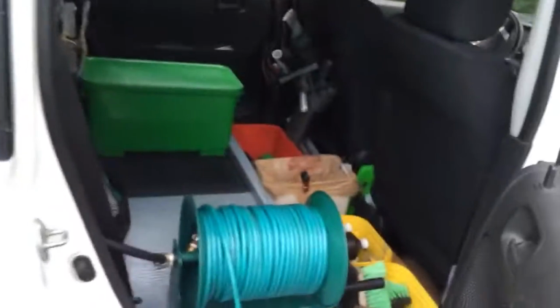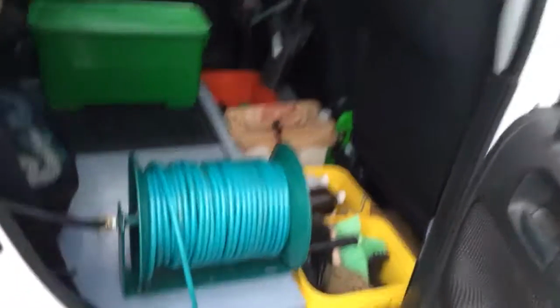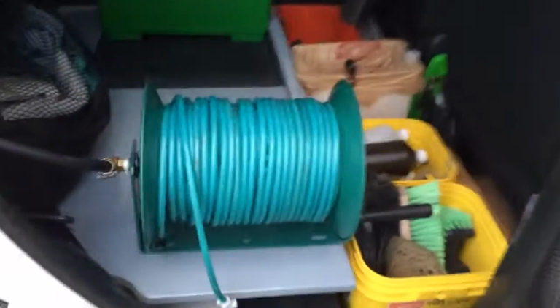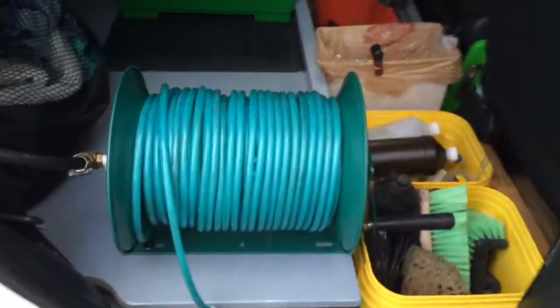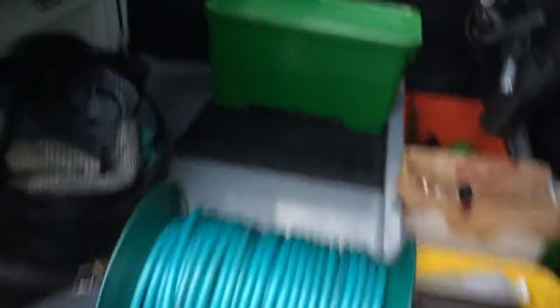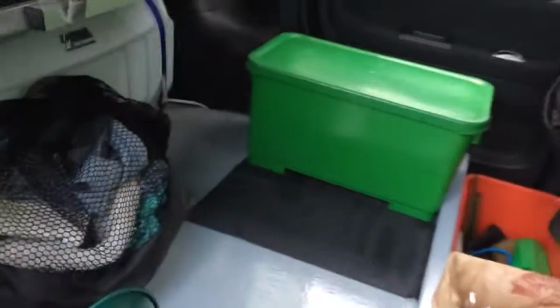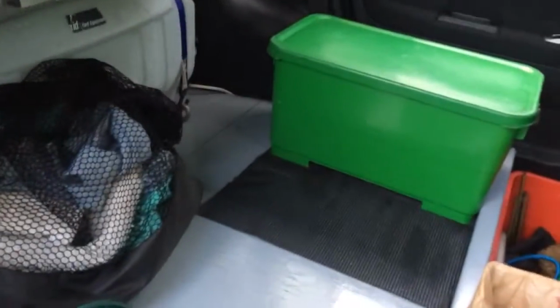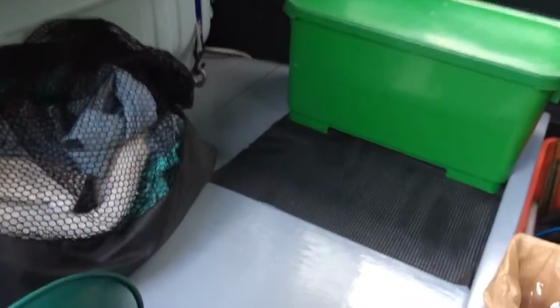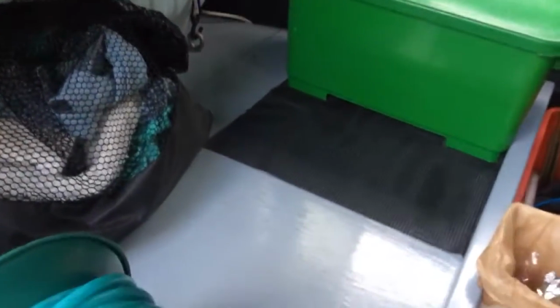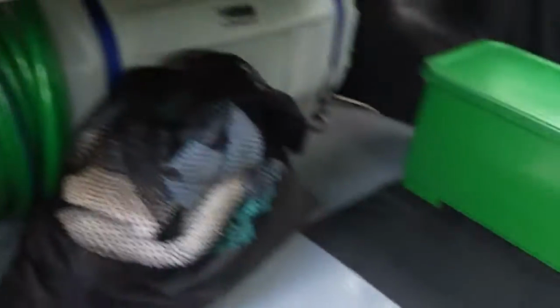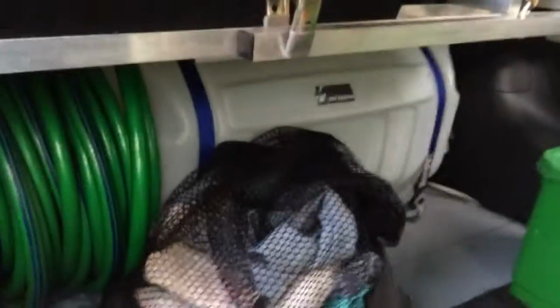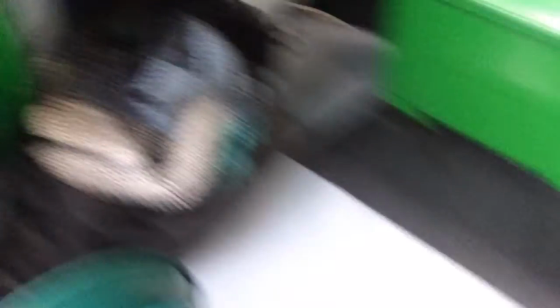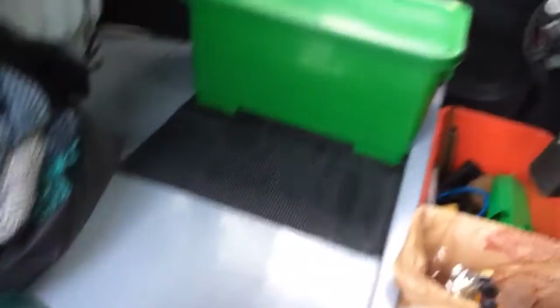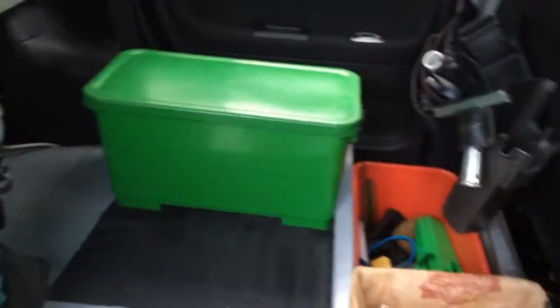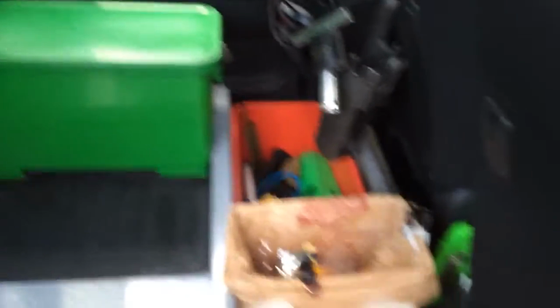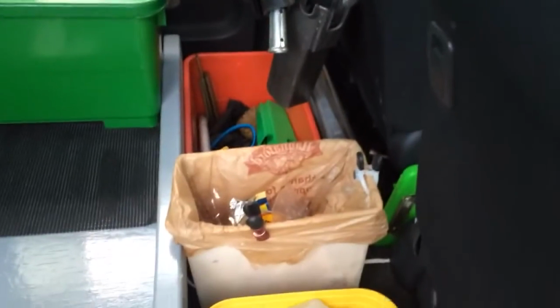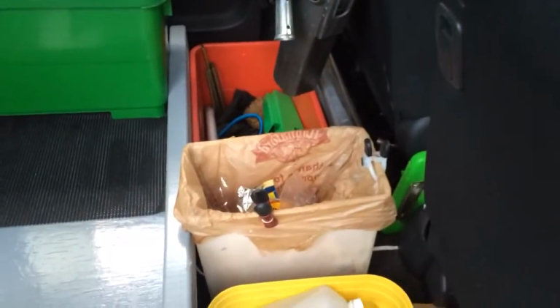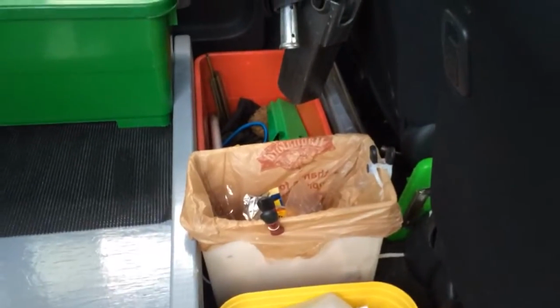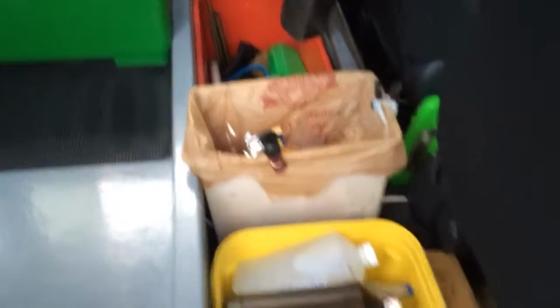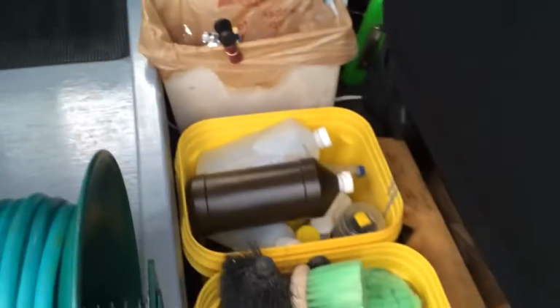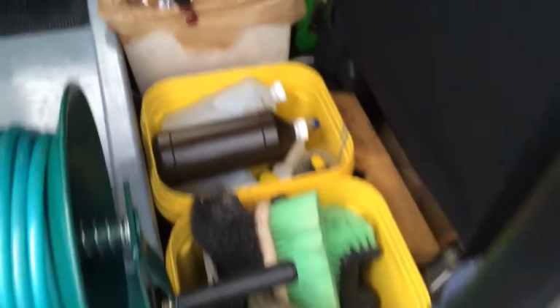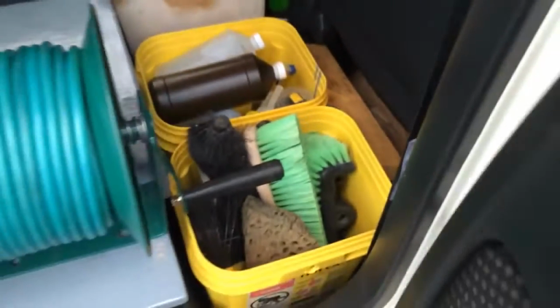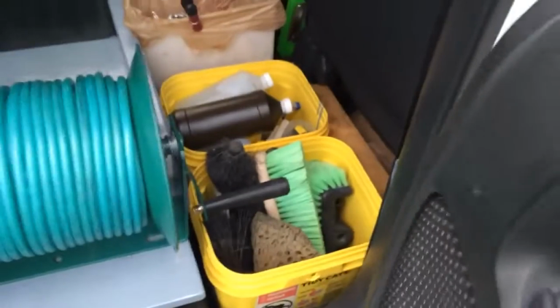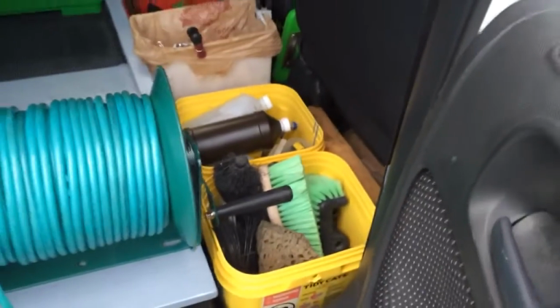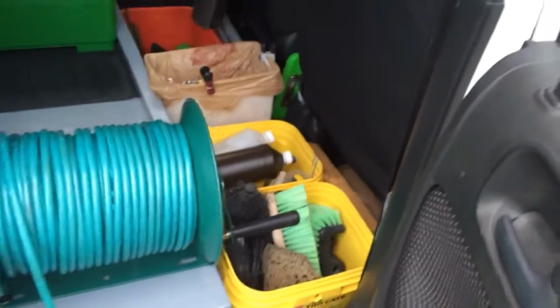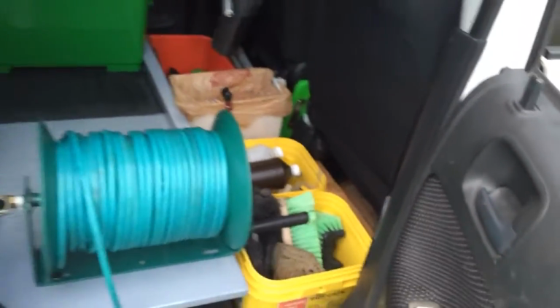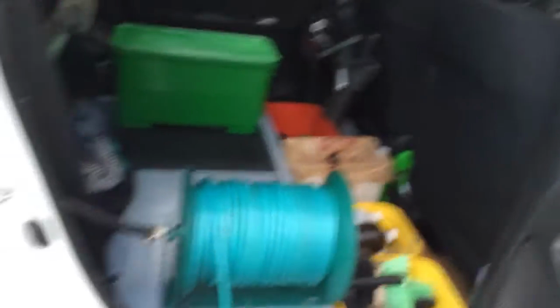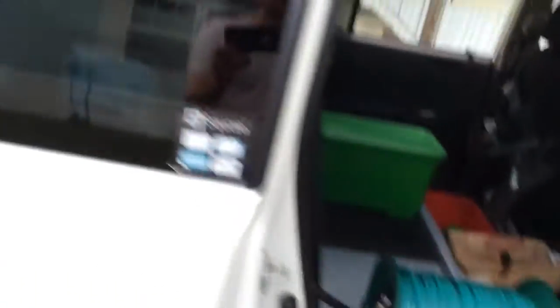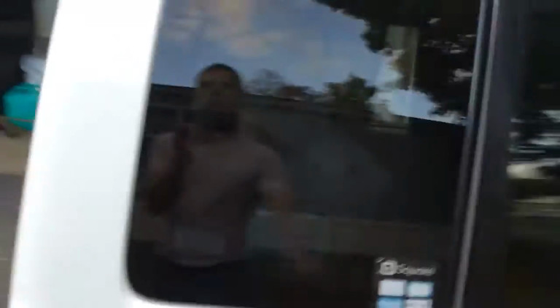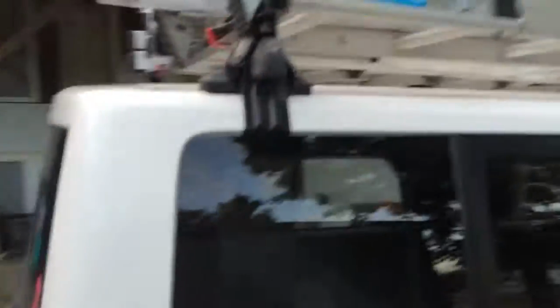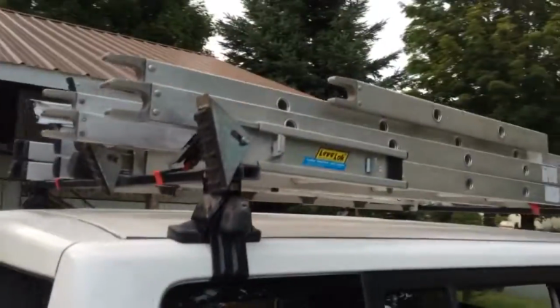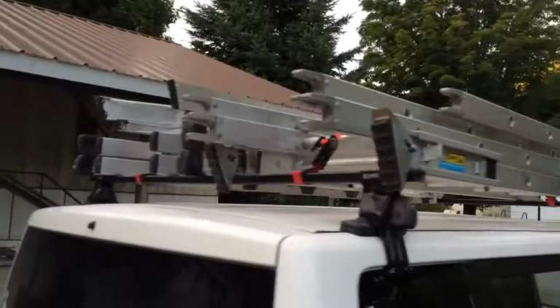Back here we have our hose reel. We took out the seats and put in a plywood deck. We have a trash bin — that's very important — chemicals, brushes and sponges, and ladders.